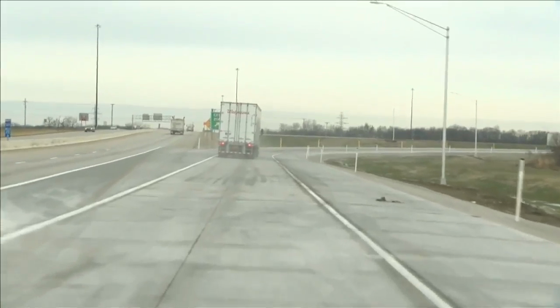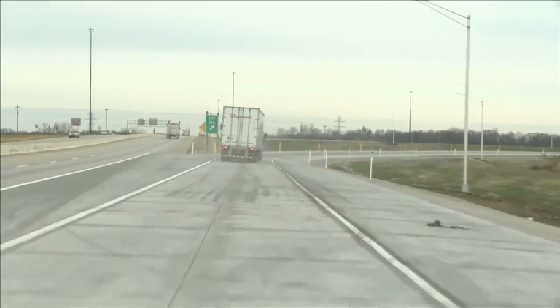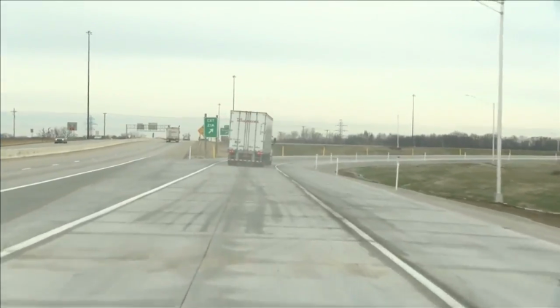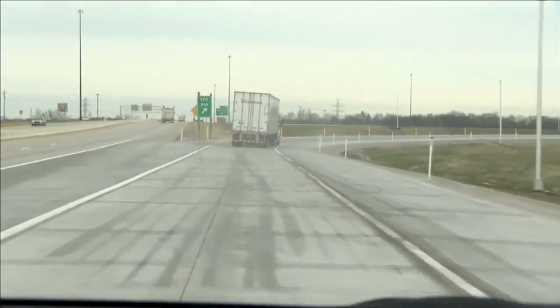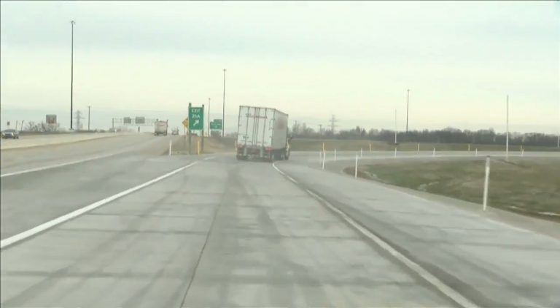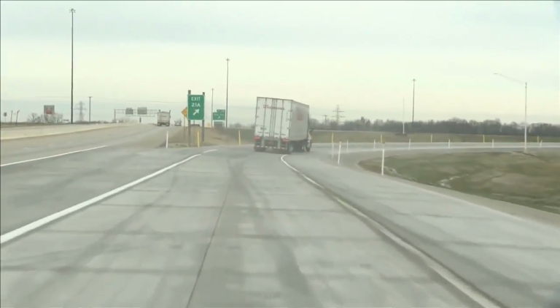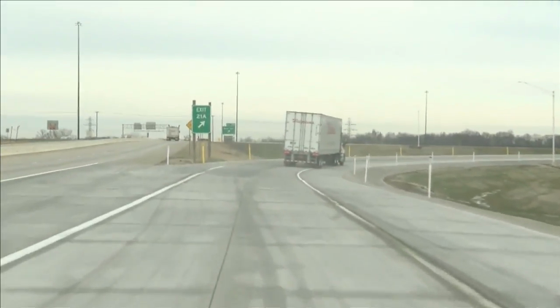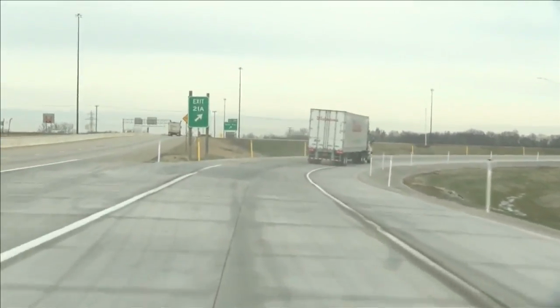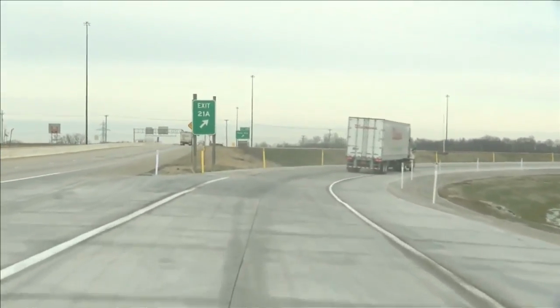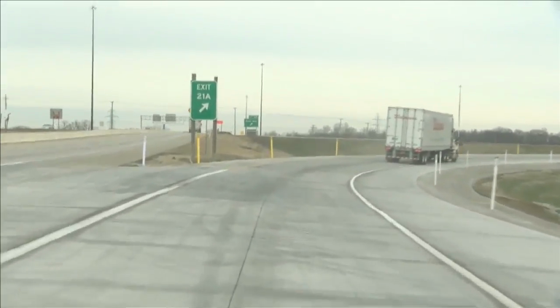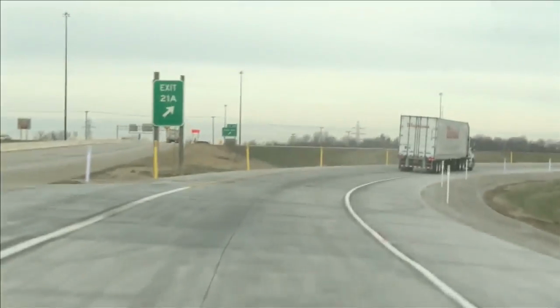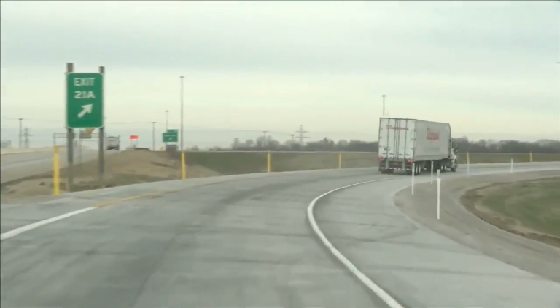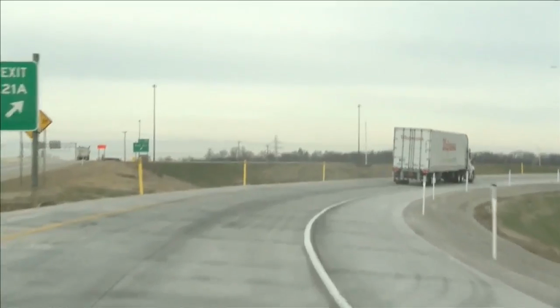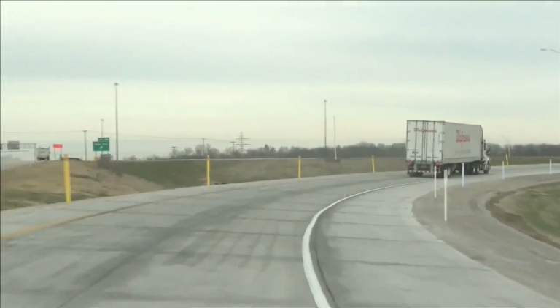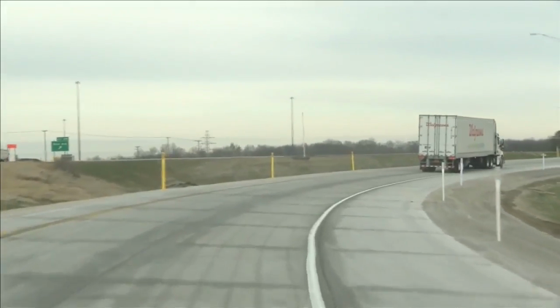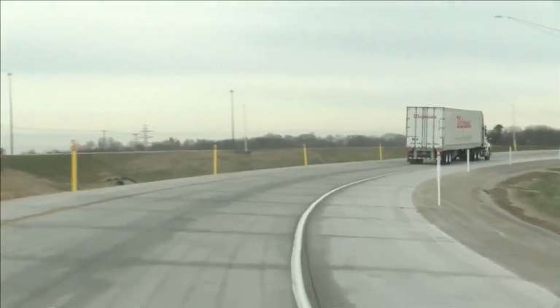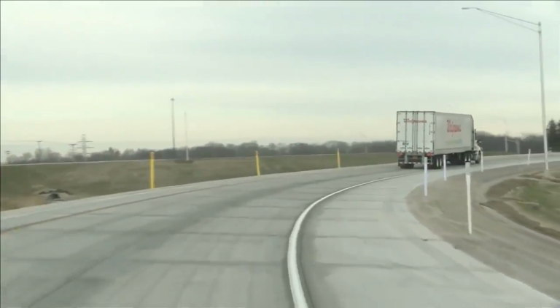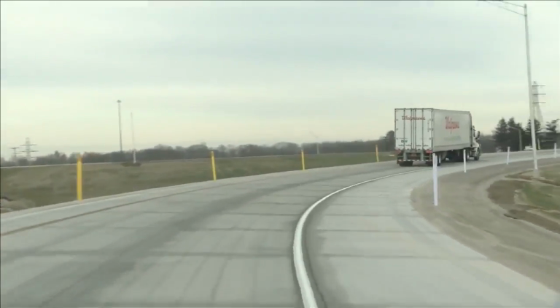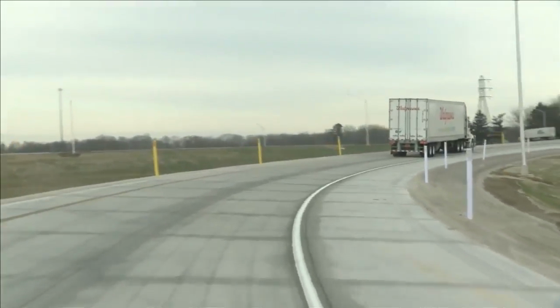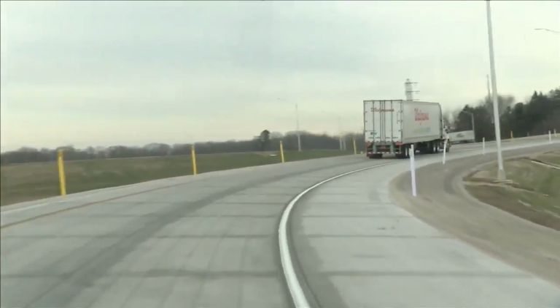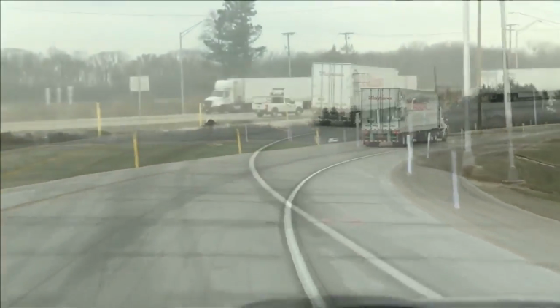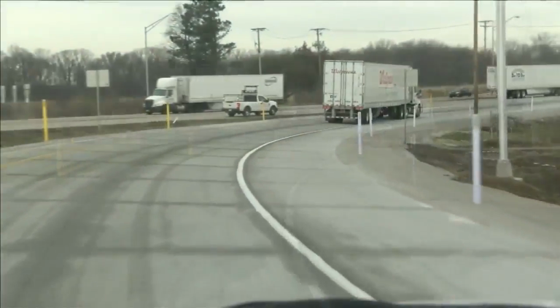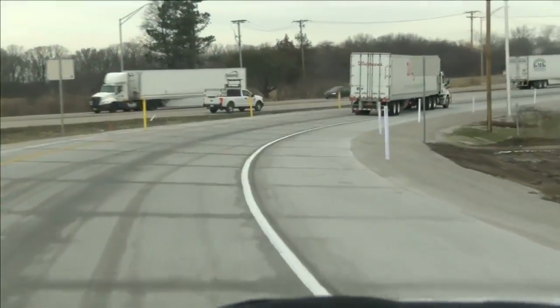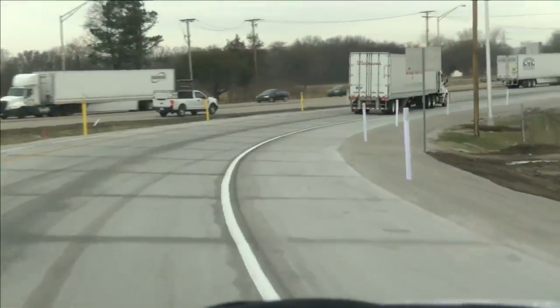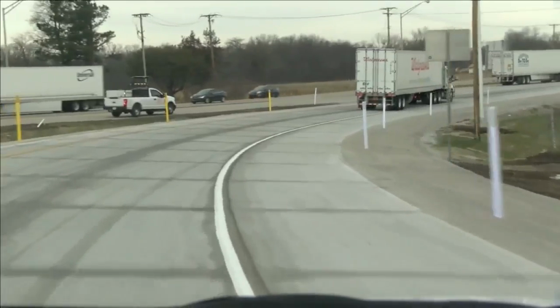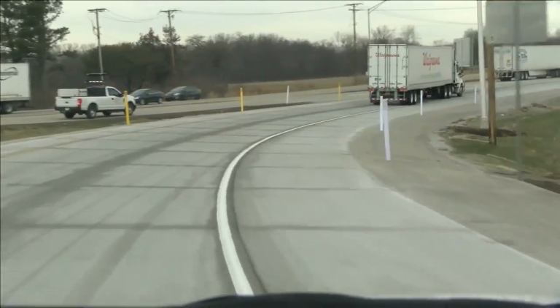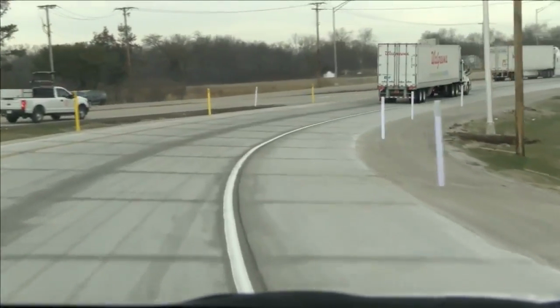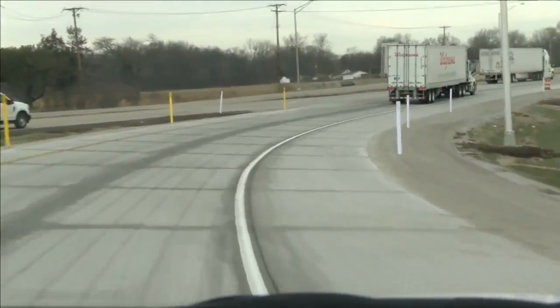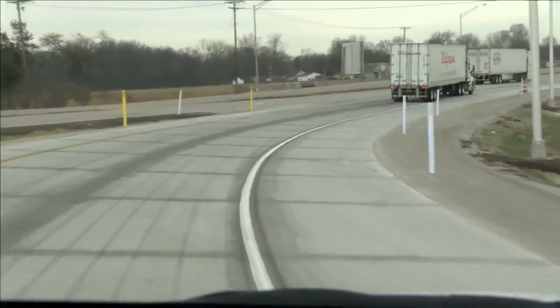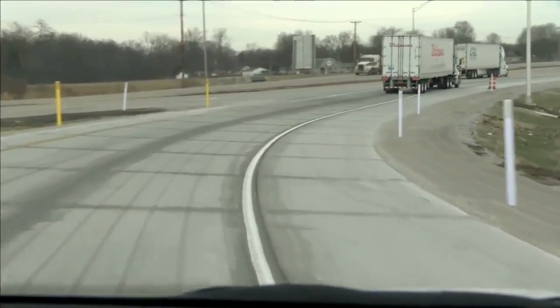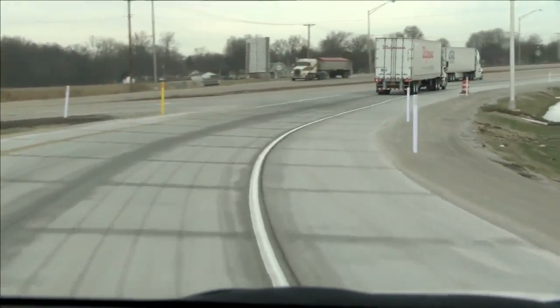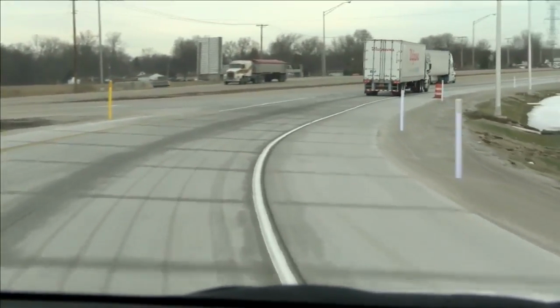Around noontime, signs of real progress here. A new option opened, swinging eastbound traffic off the interstate on a more direct path to U.S. 24. And now when you come to the highway, there's no traffic signal to deal with. You just merge and go.